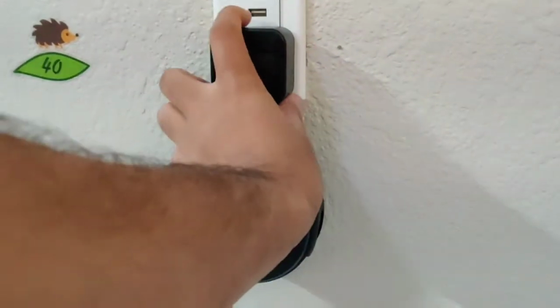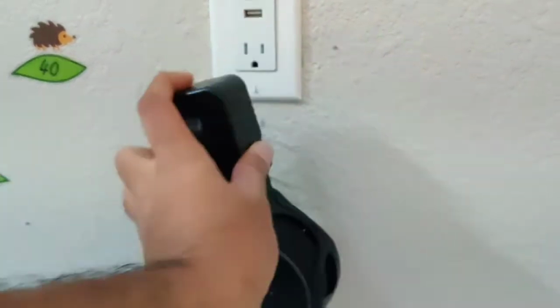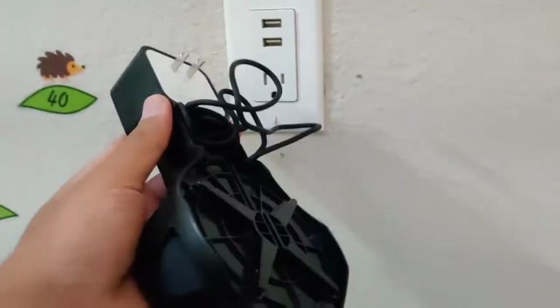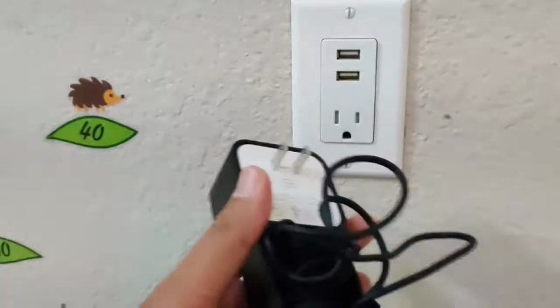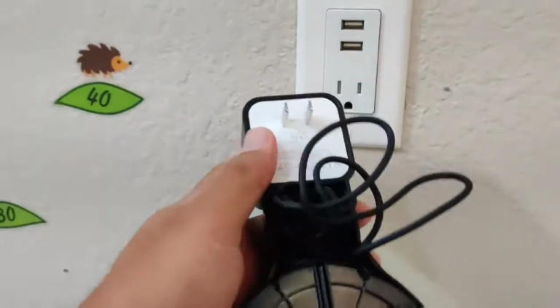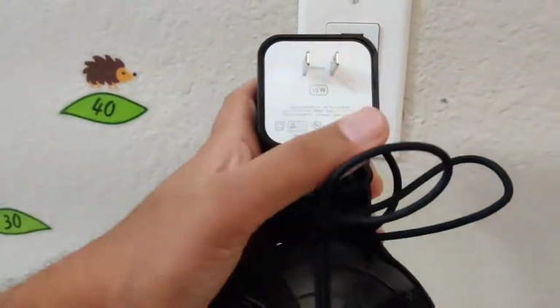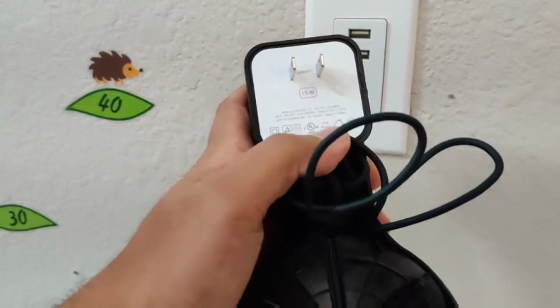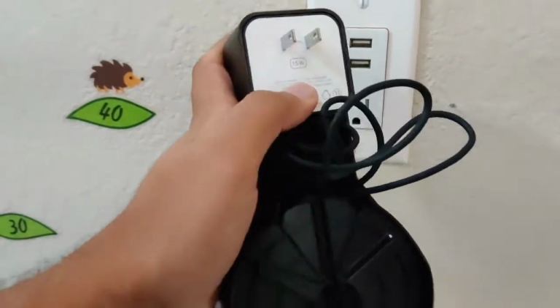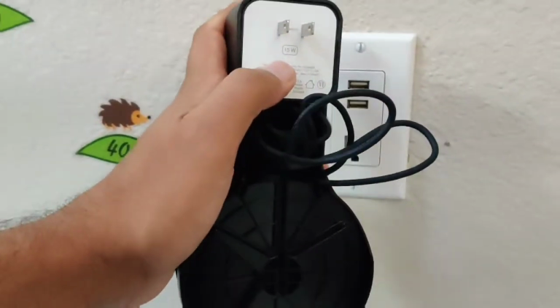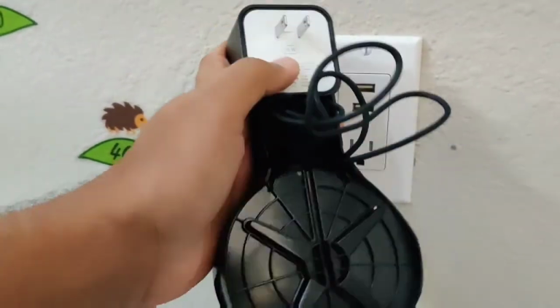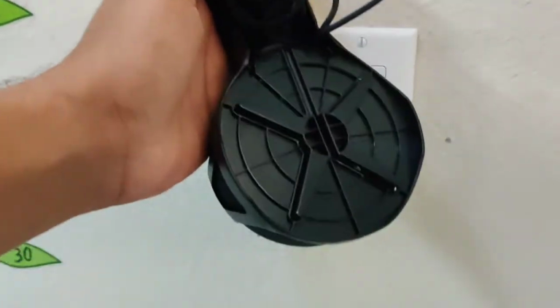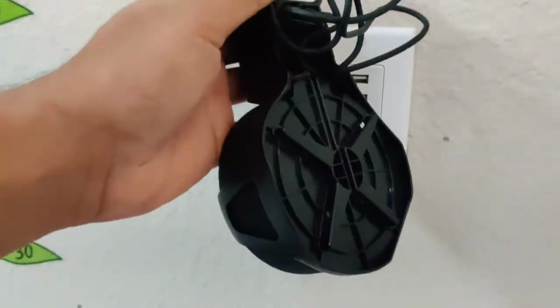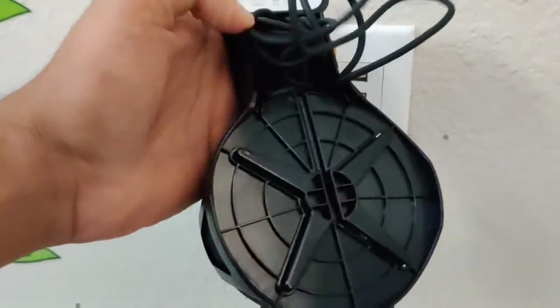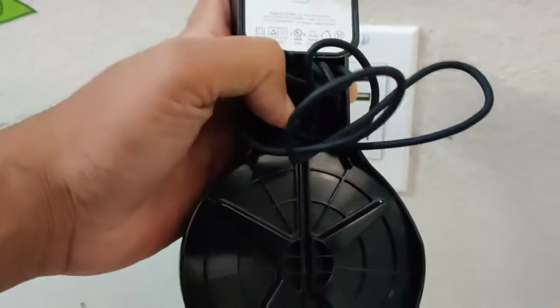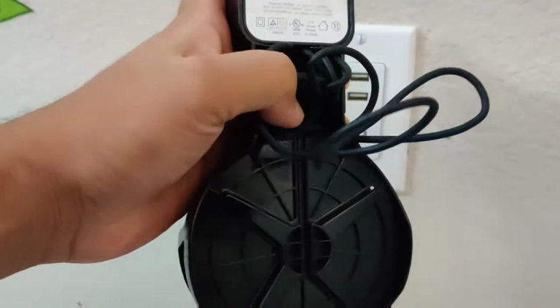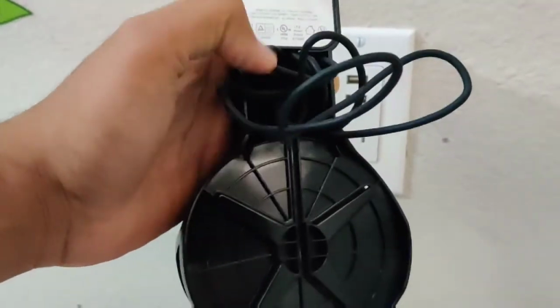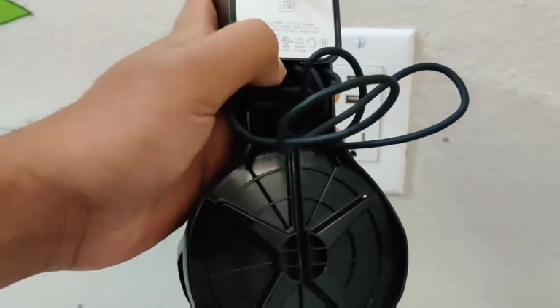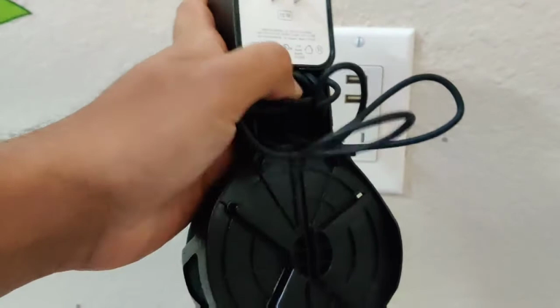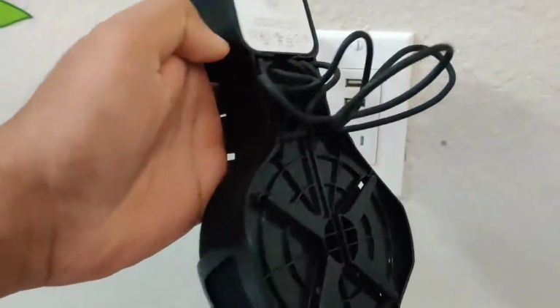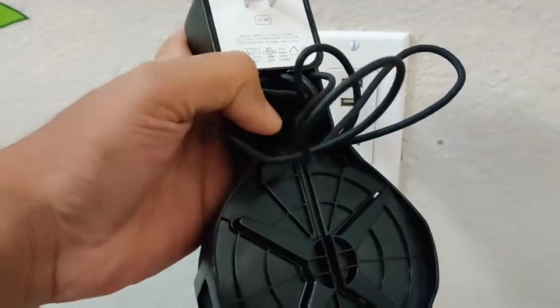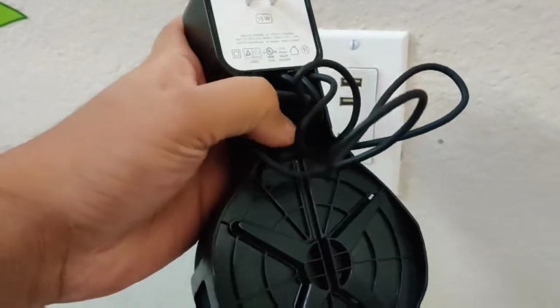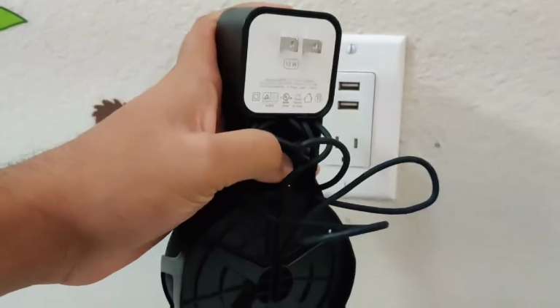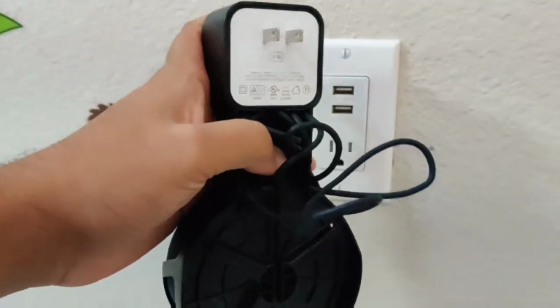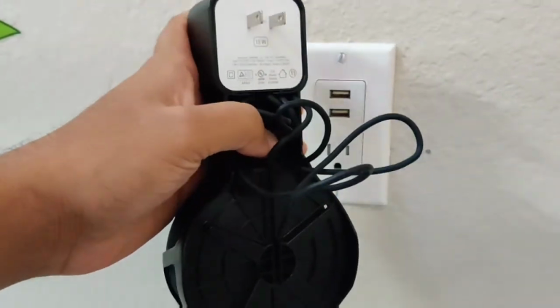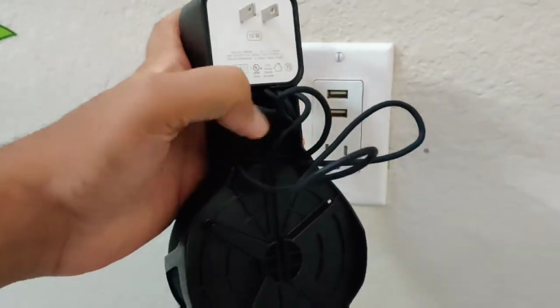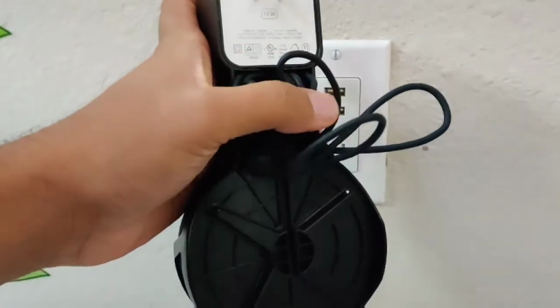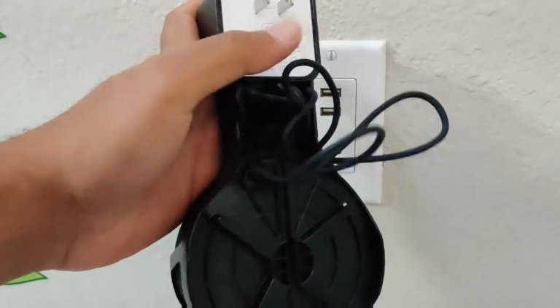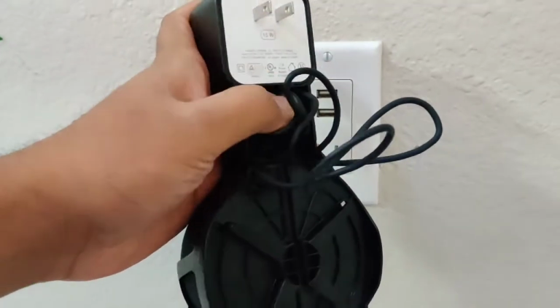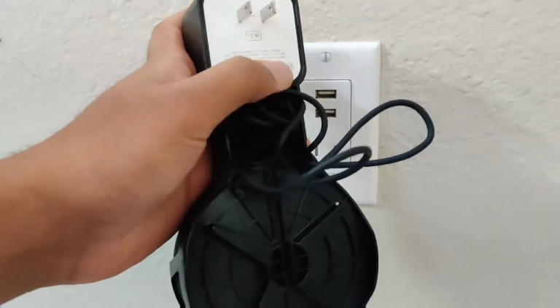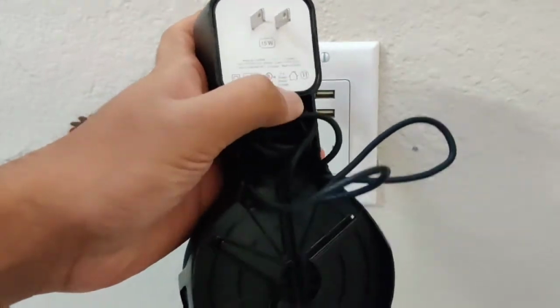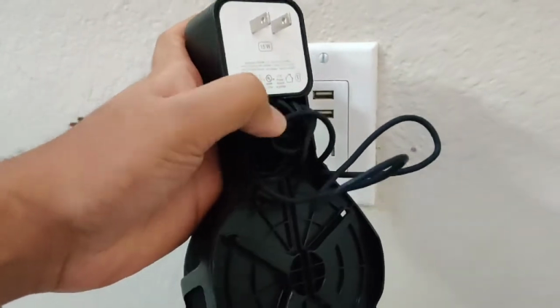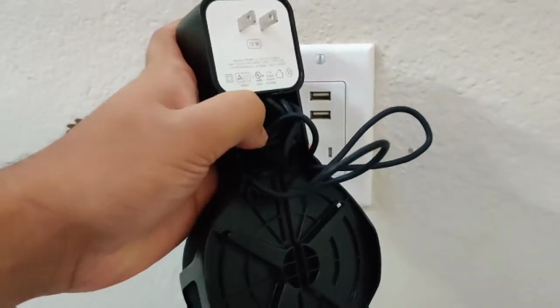Let me just remove it and show it from the back end. So this is the wall plug adapter, and the cable can fit in here. You just take it and move it inside.